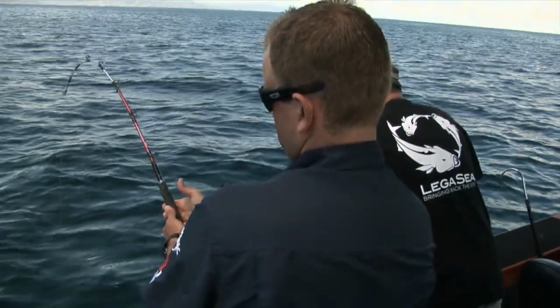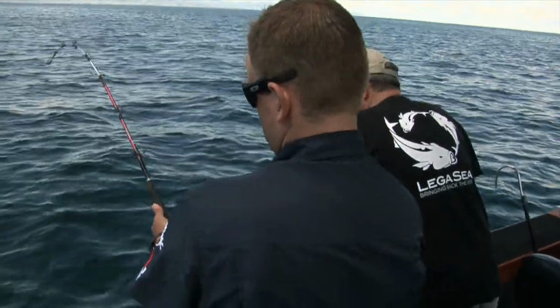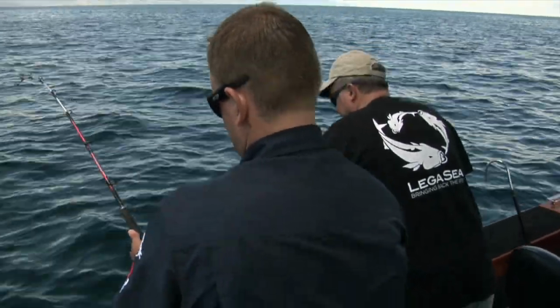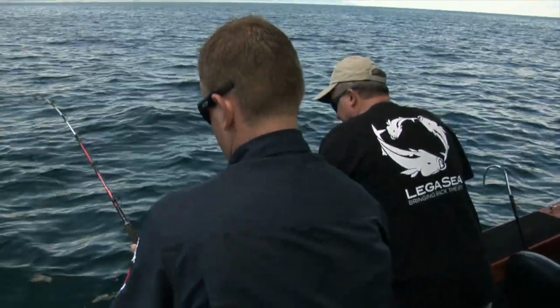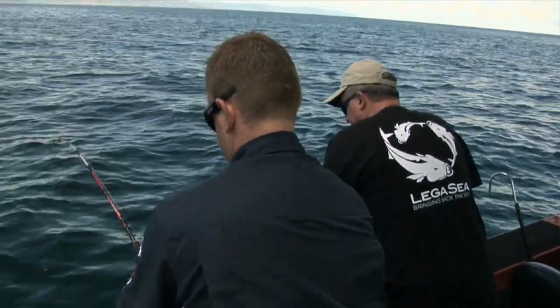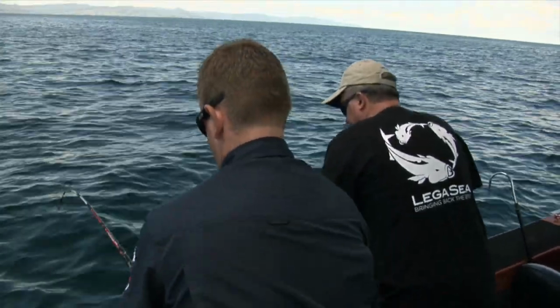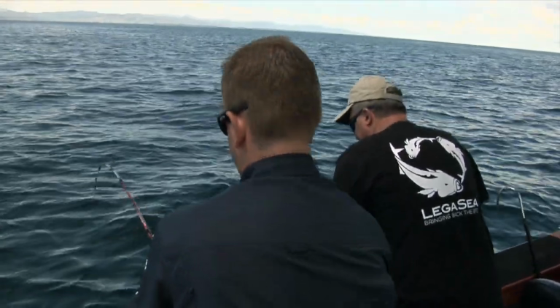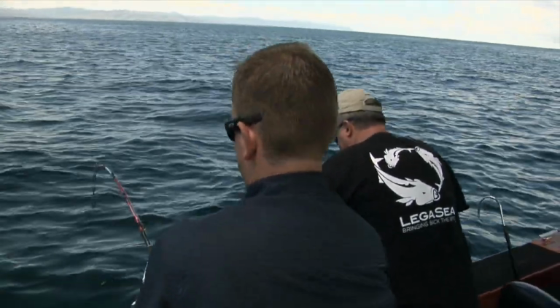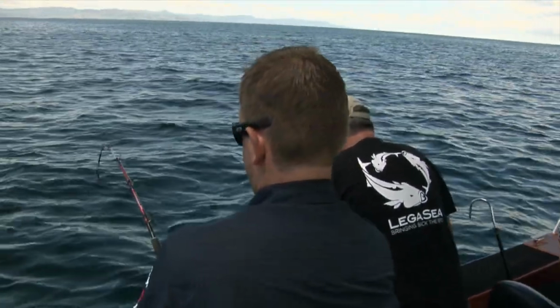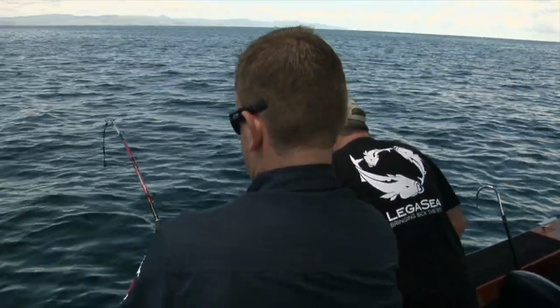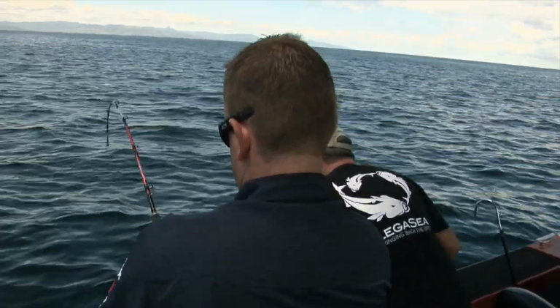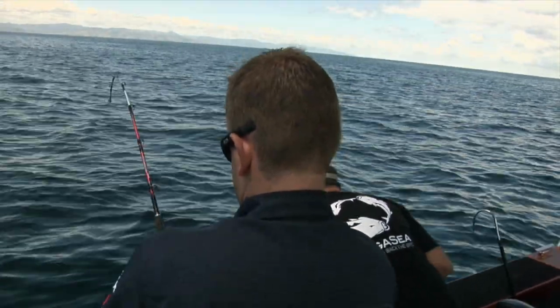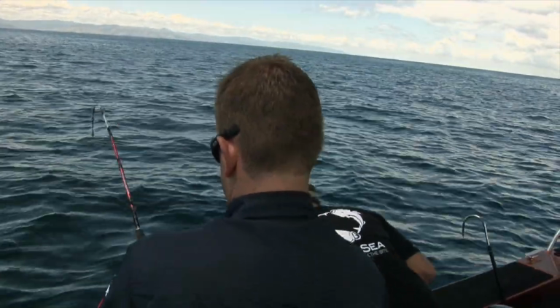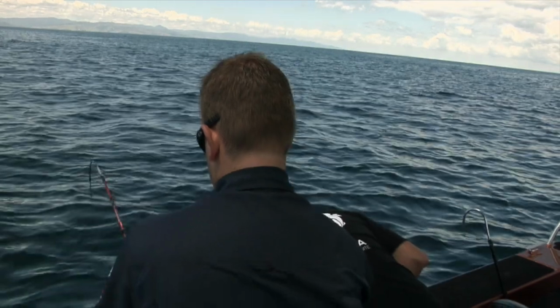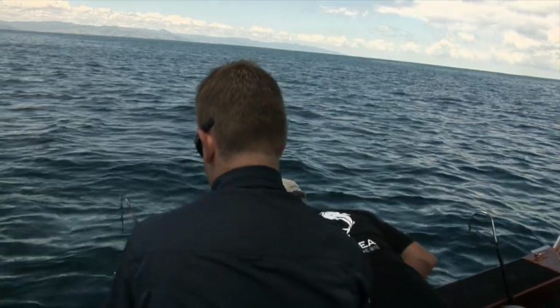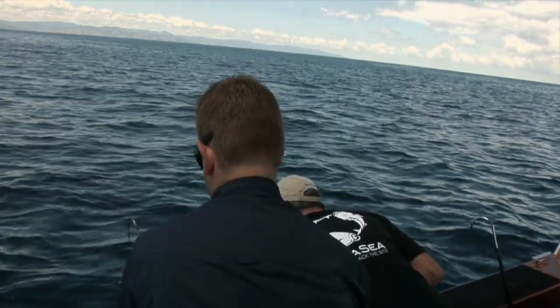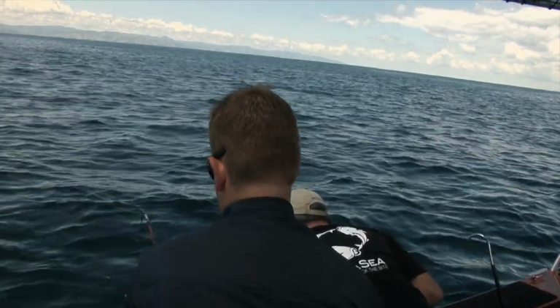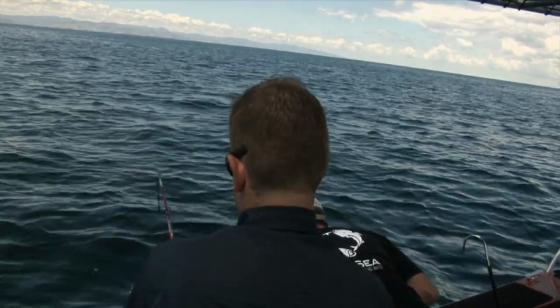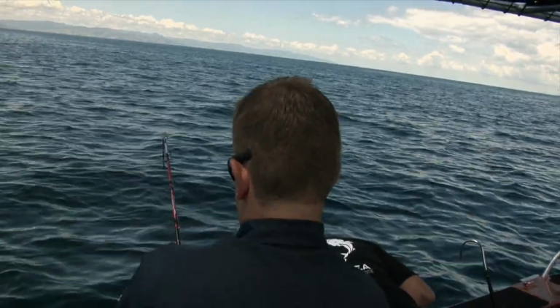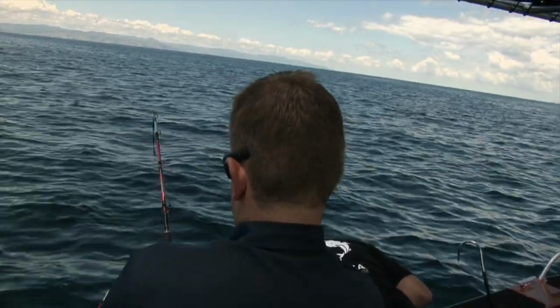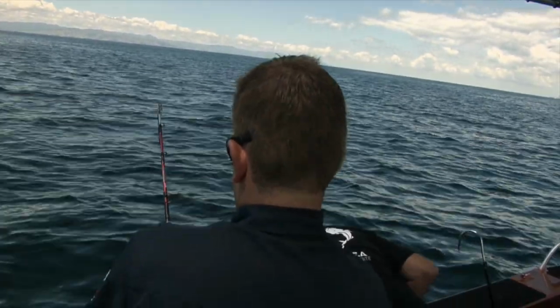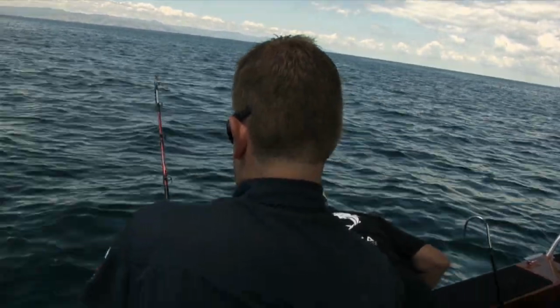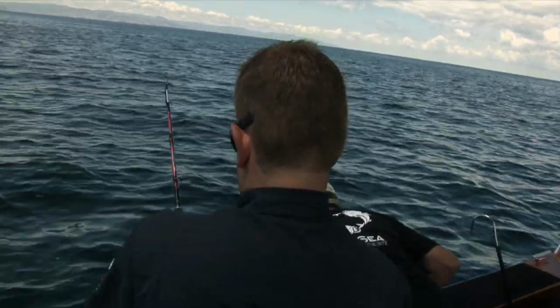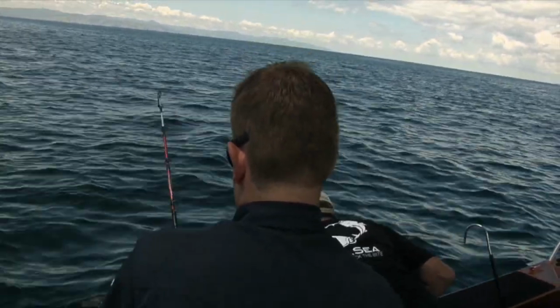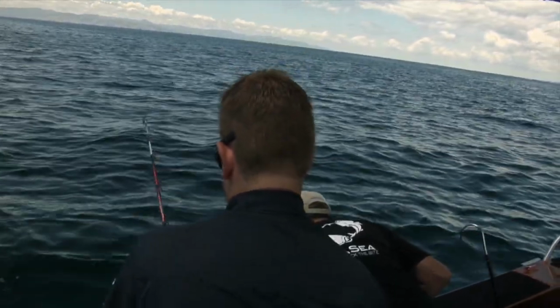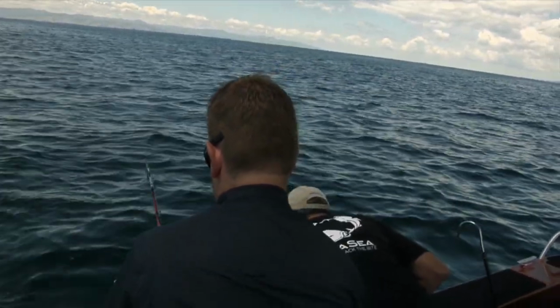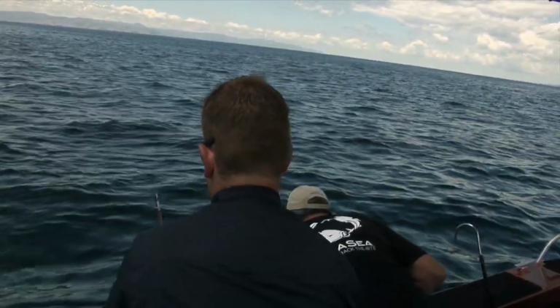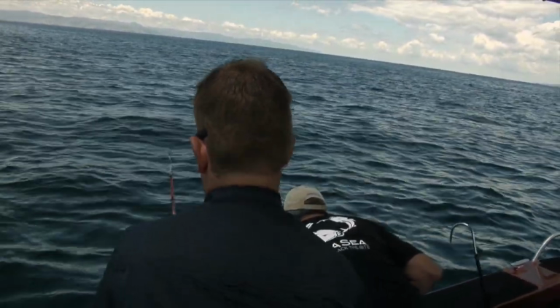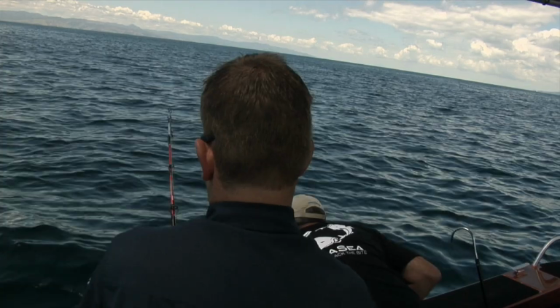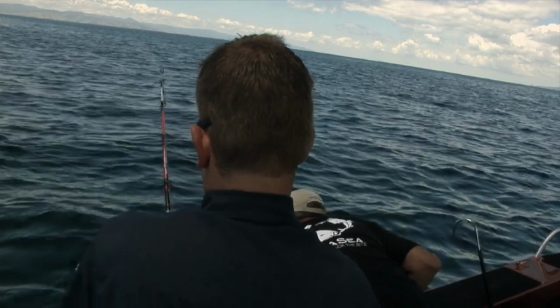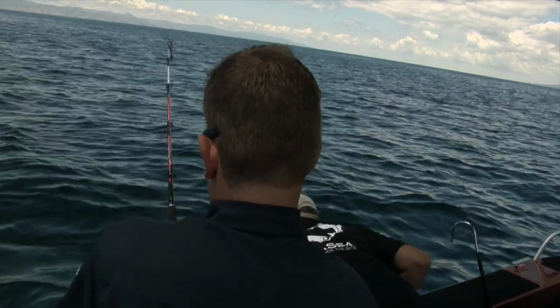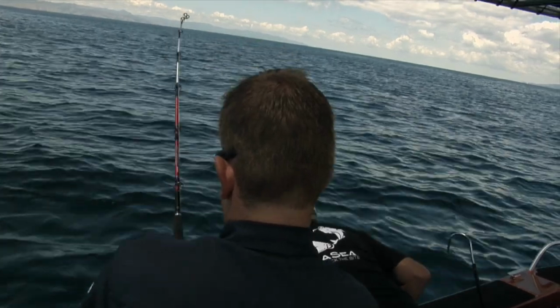The fish was tiring and Richard was charged with landing it. It is a fact that a lot of good fish are lost beside the boat. It's important to work as a team and not panic or rush to land the fish.